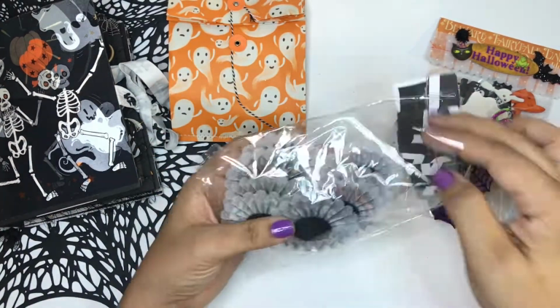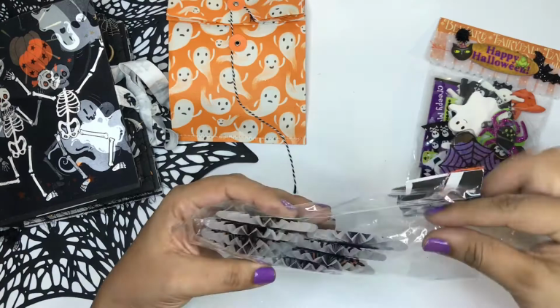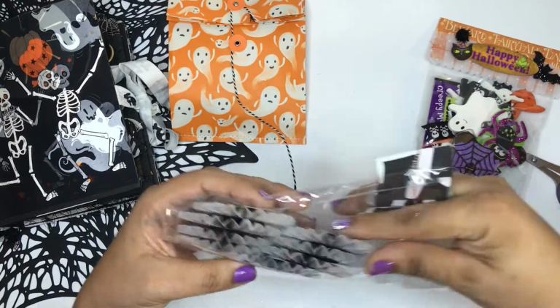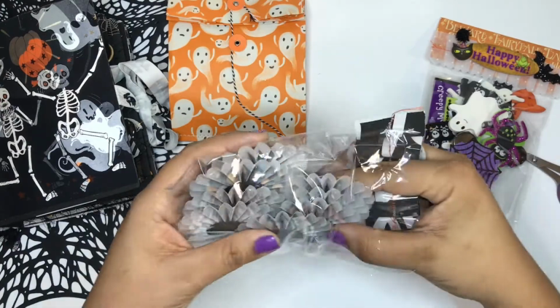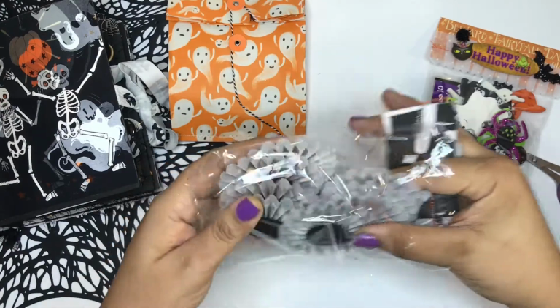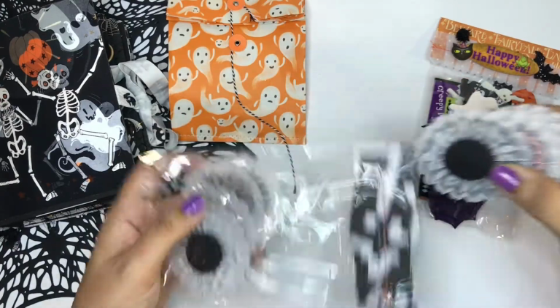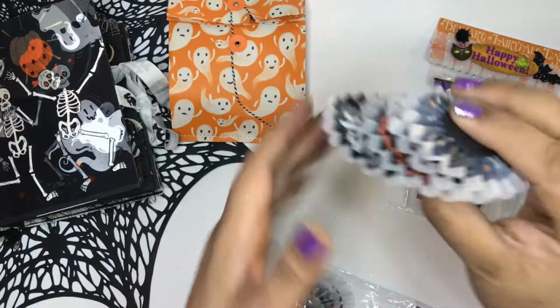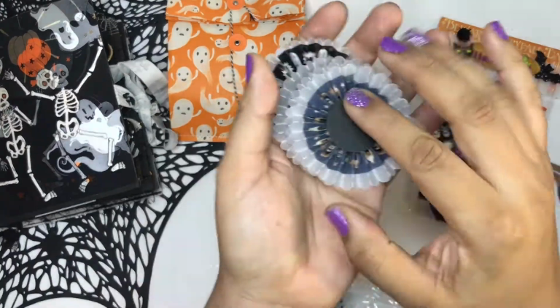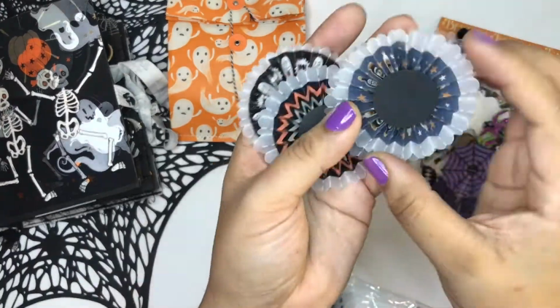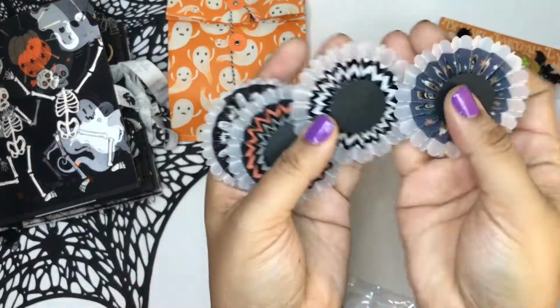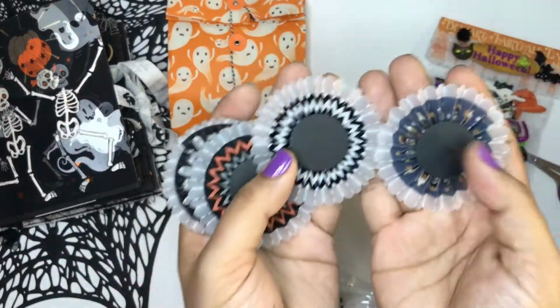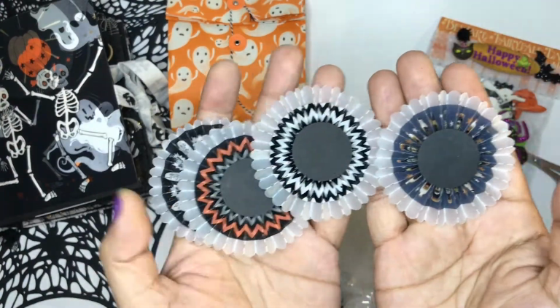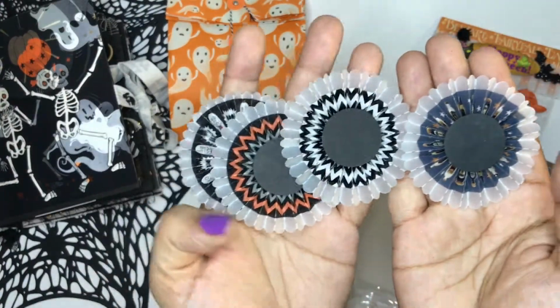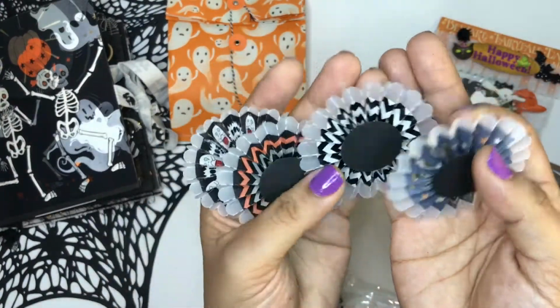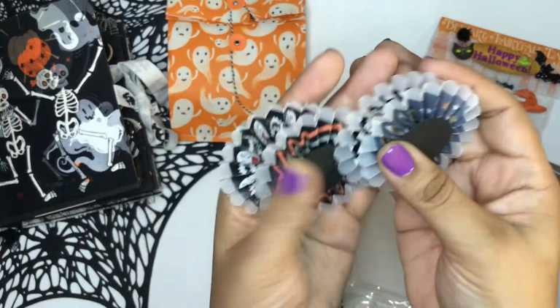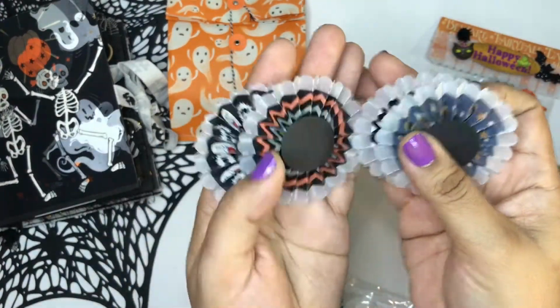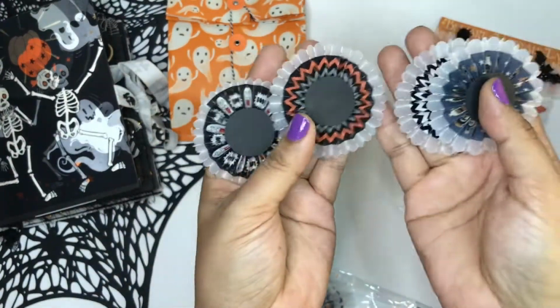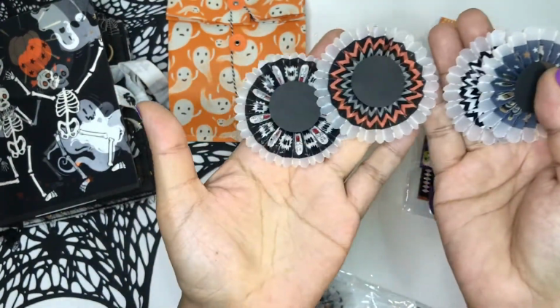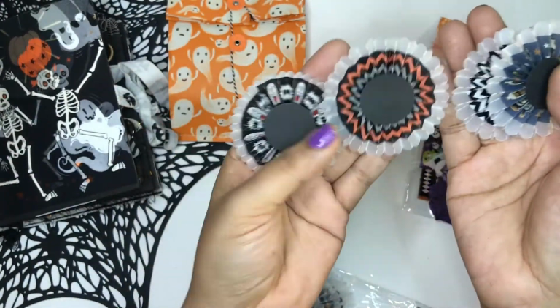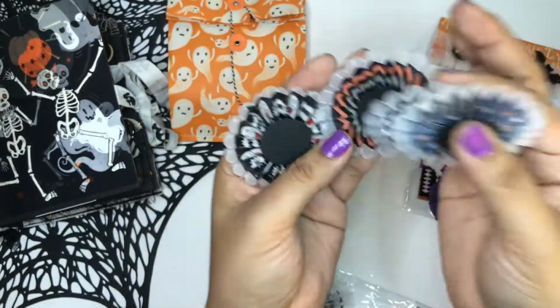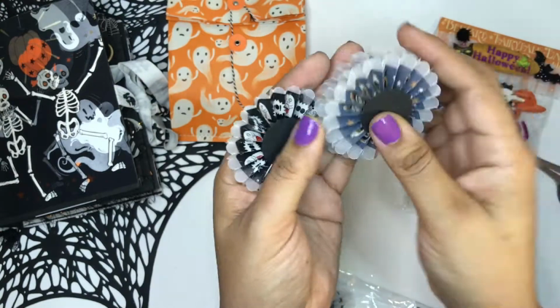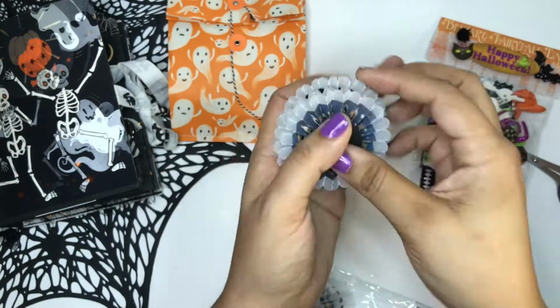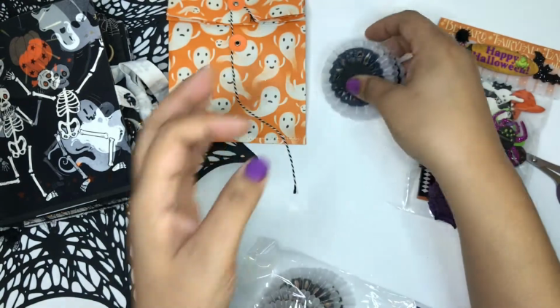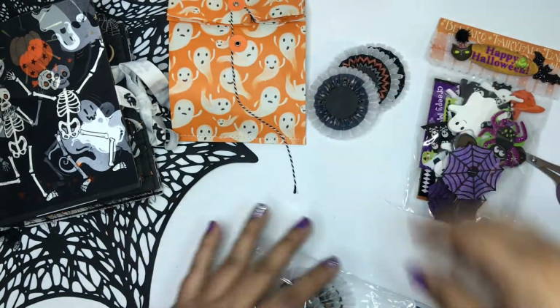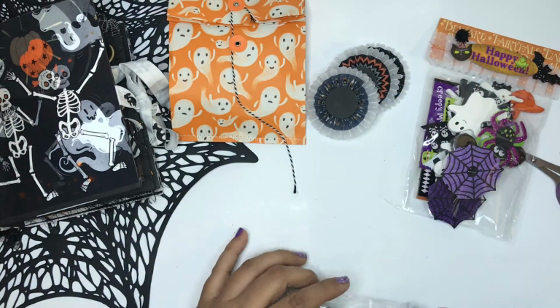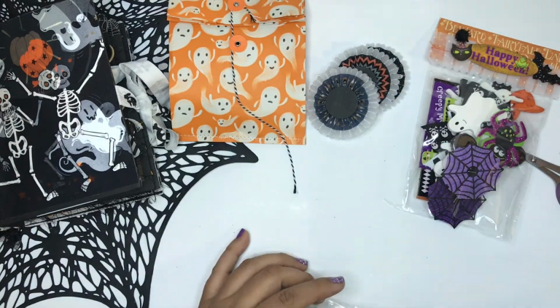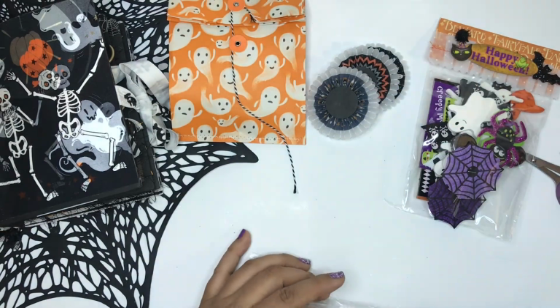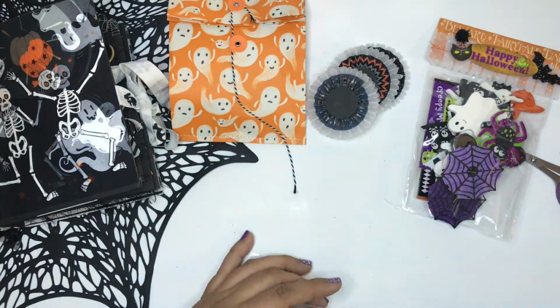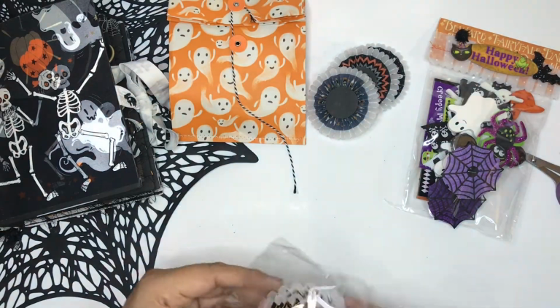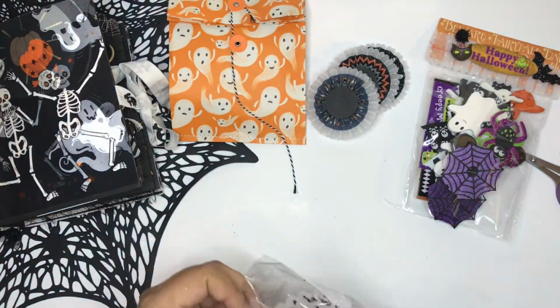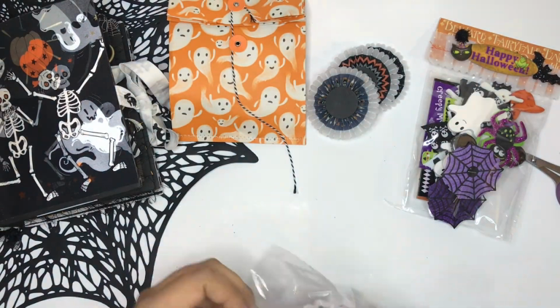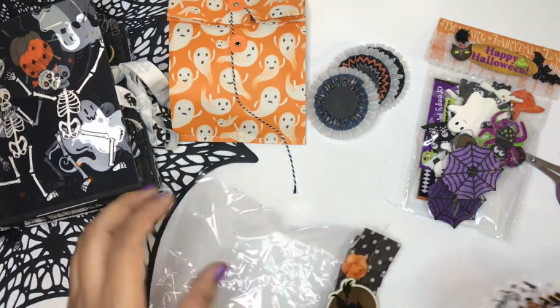OMG, I loved her rosettes! These are vellum rosettes and she put some washi tape in the middle — such a genius idea.